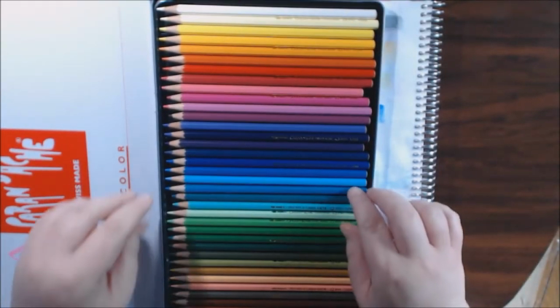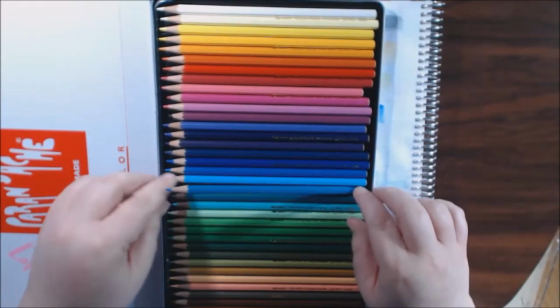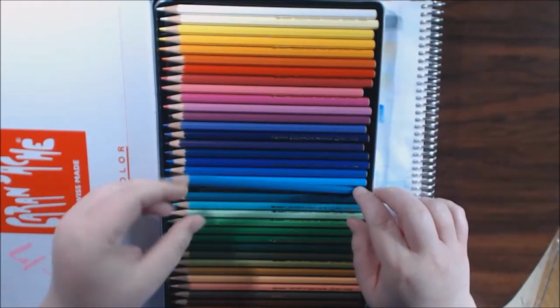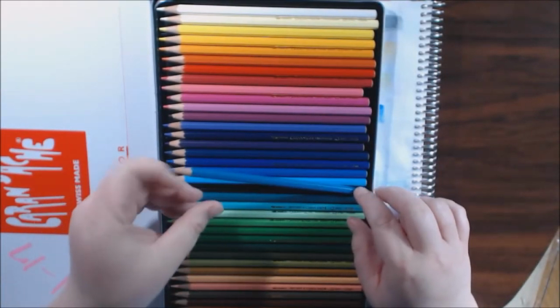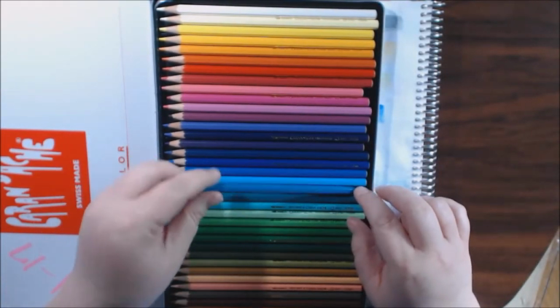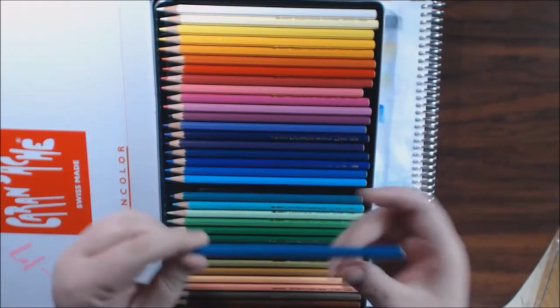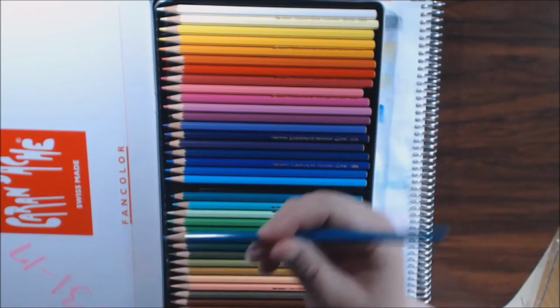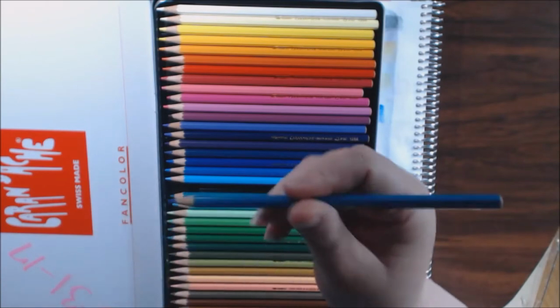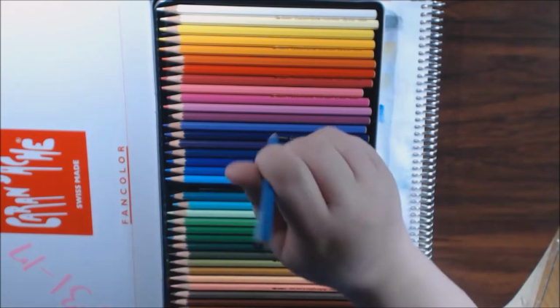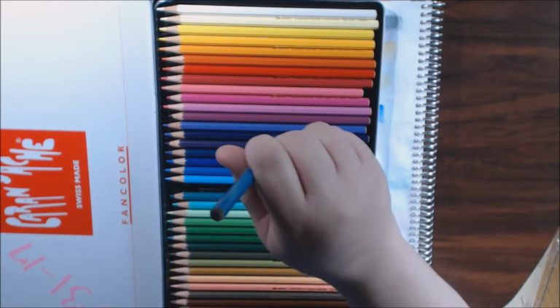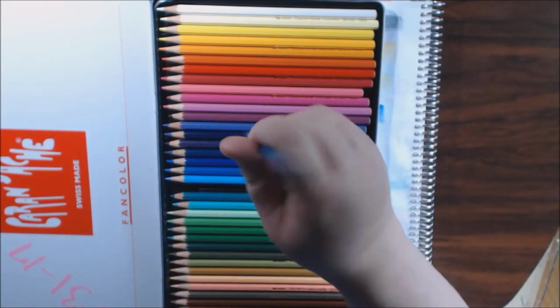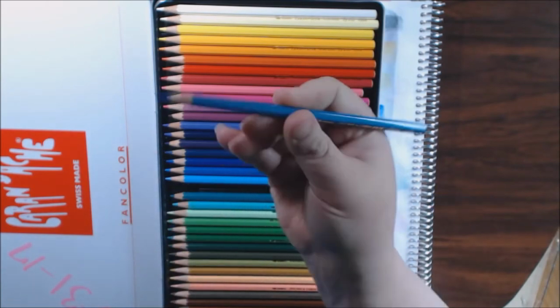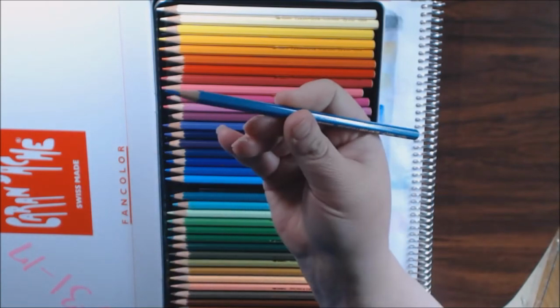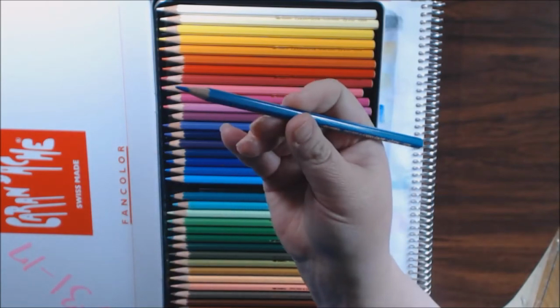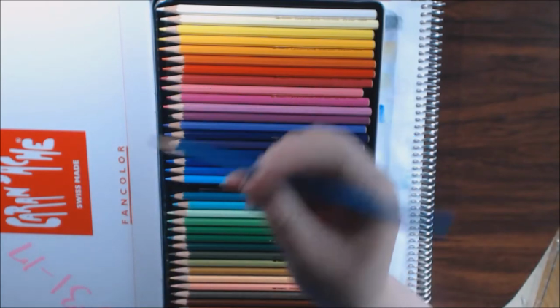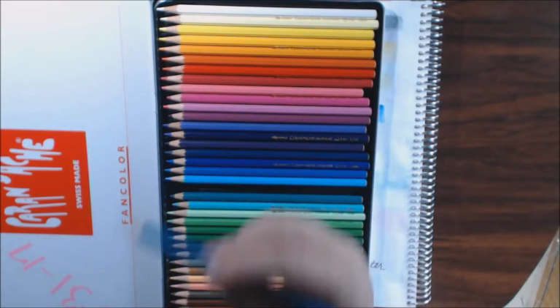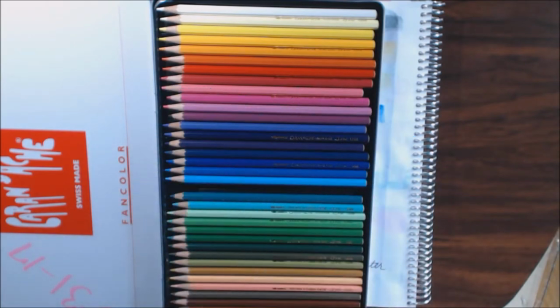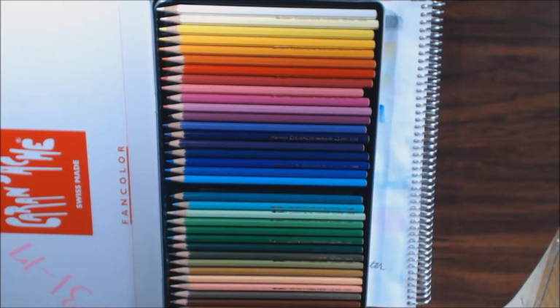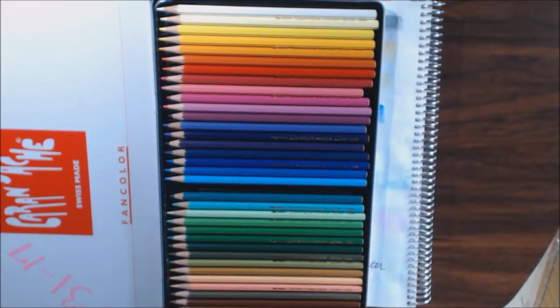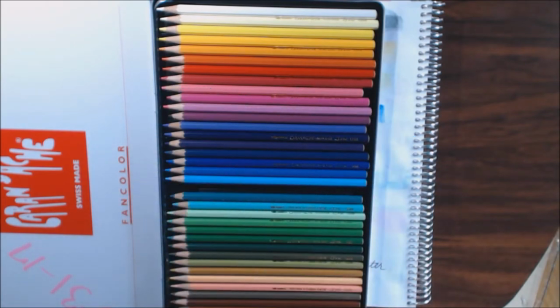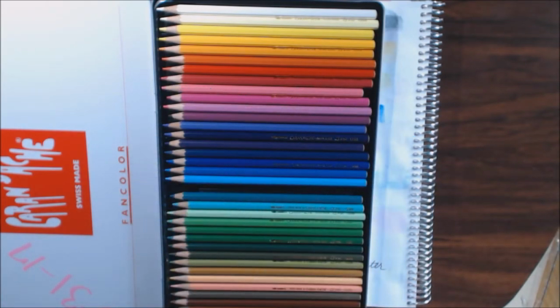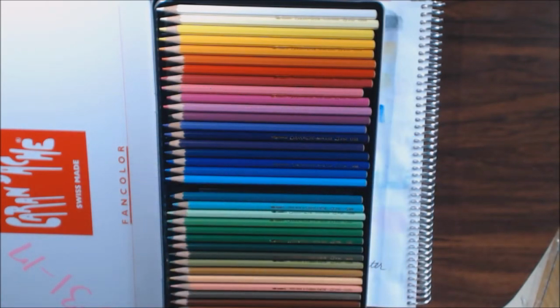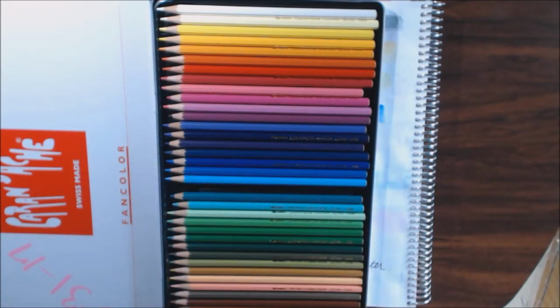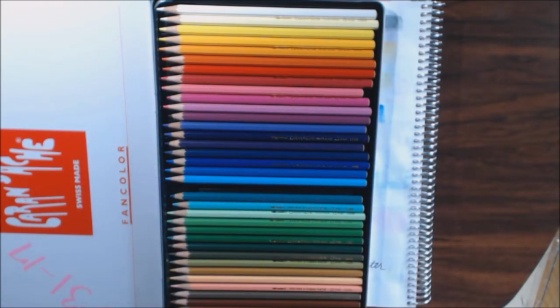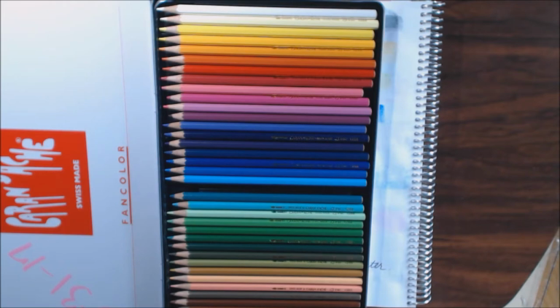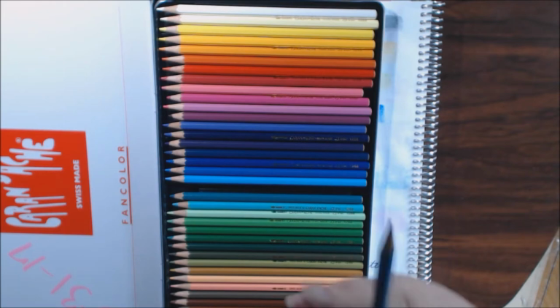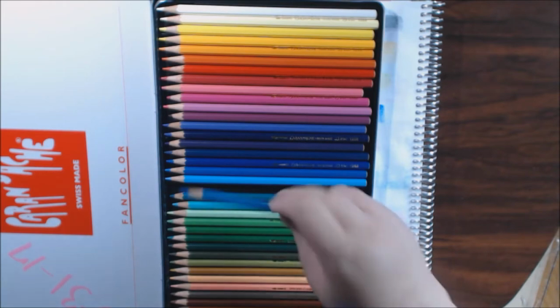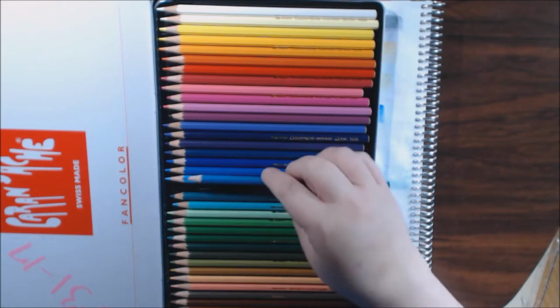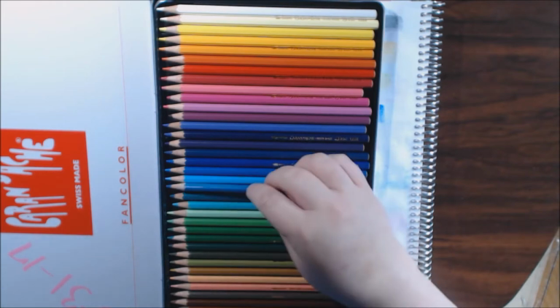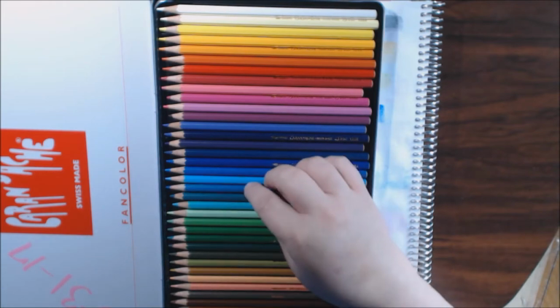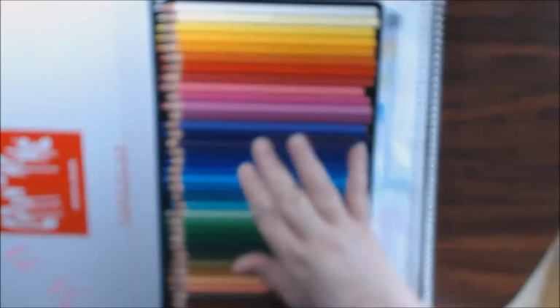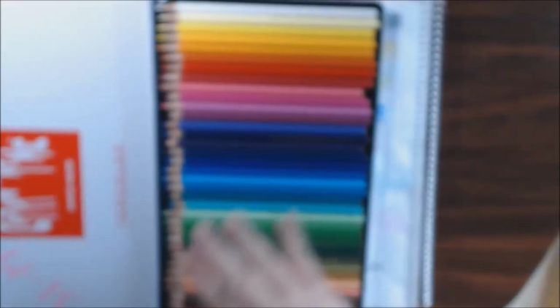They are just like a regular pencil. They don't have names on them — they just have numbers.